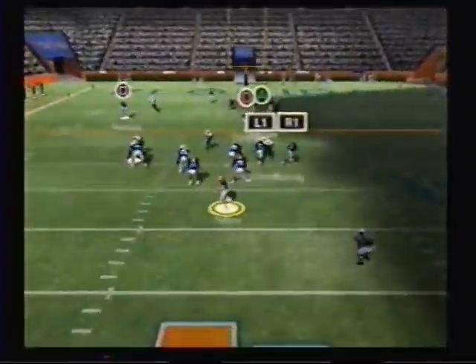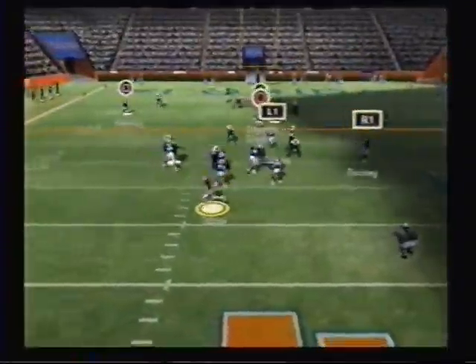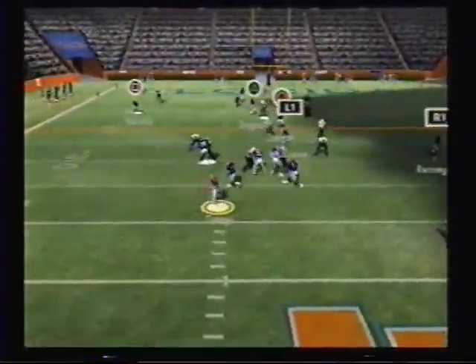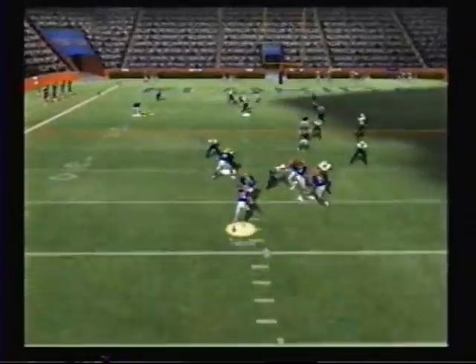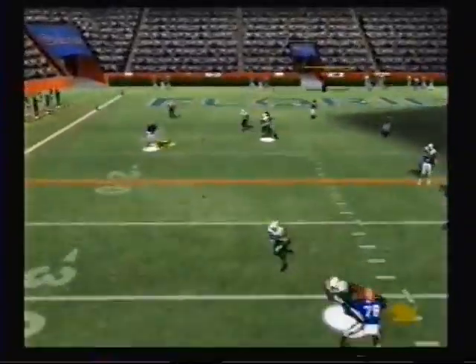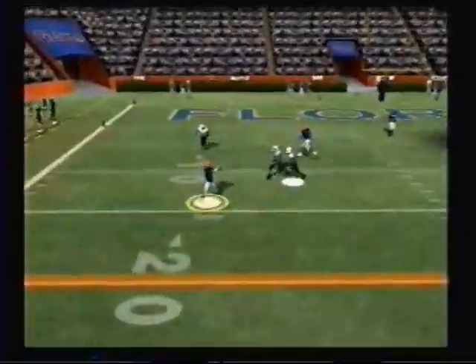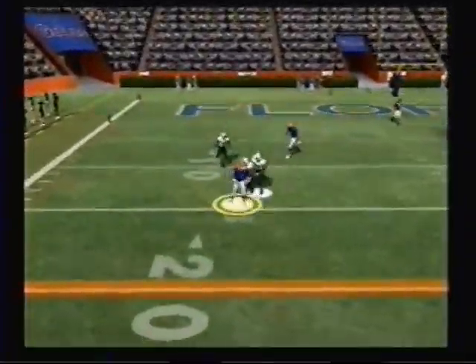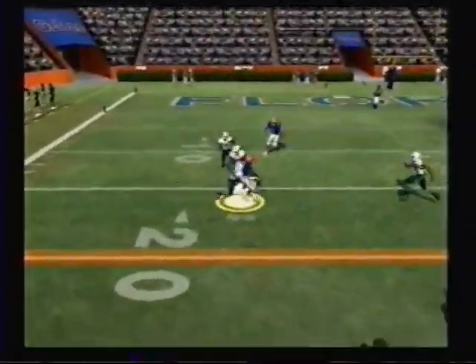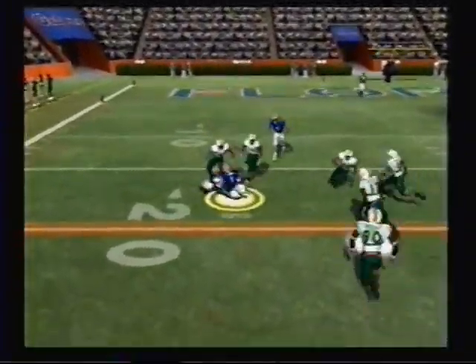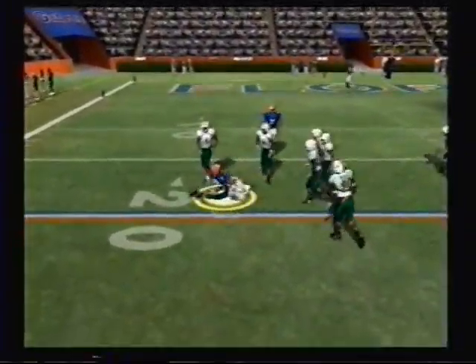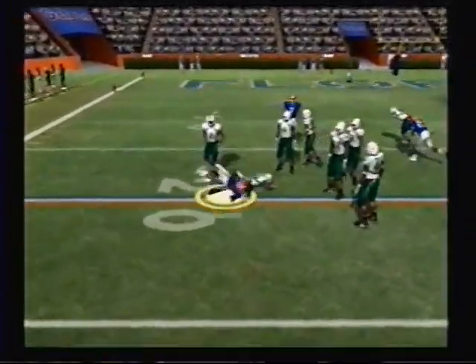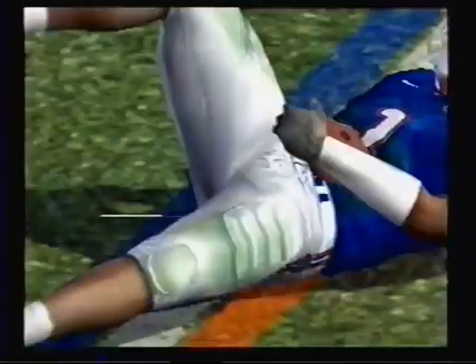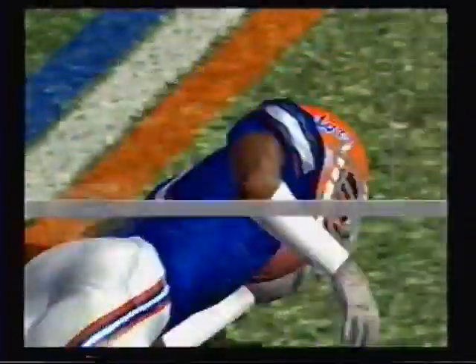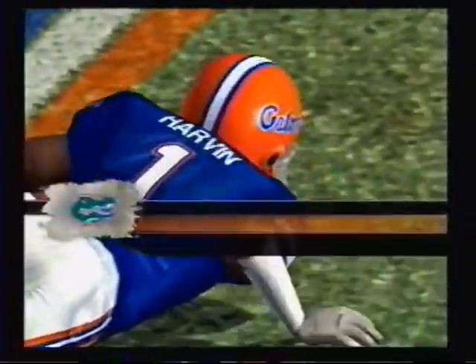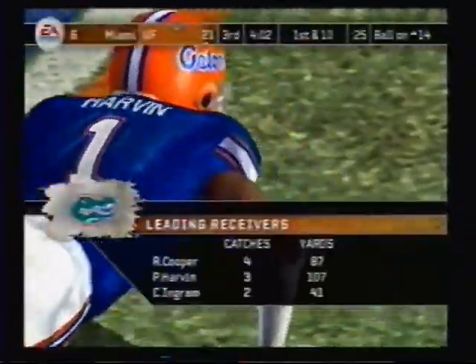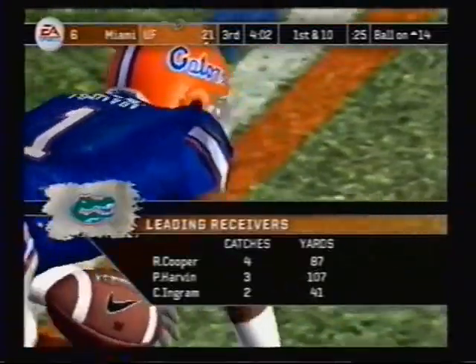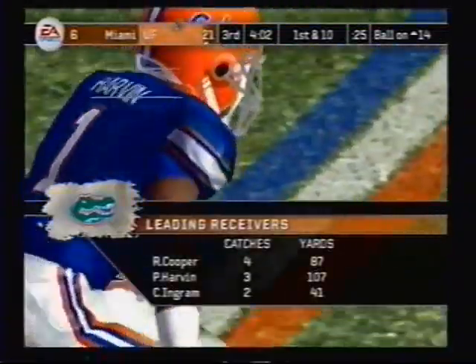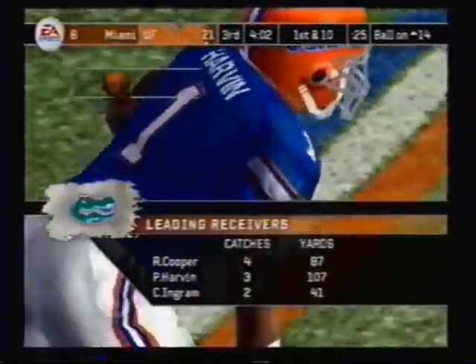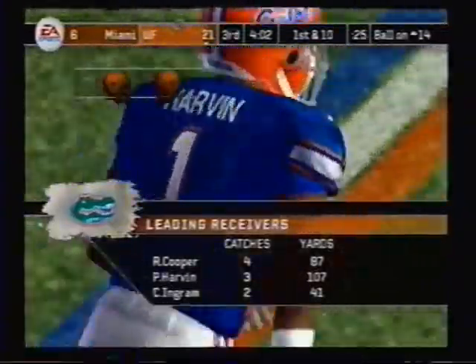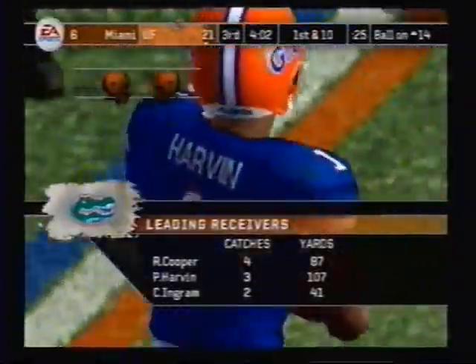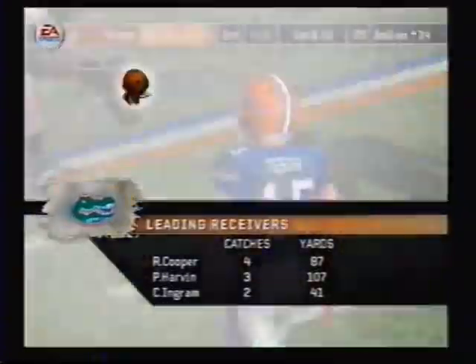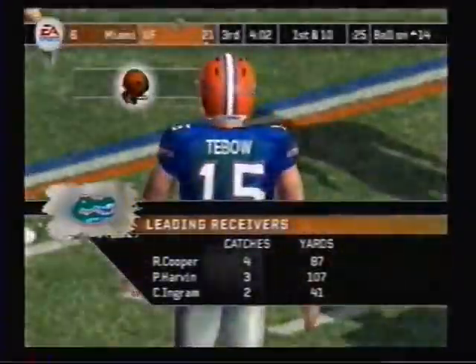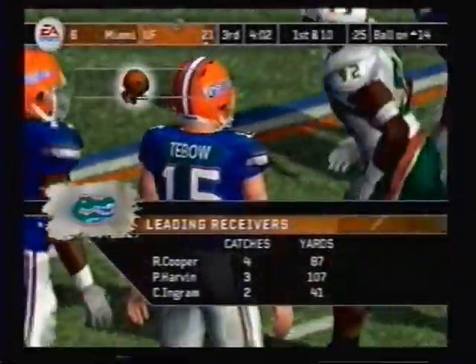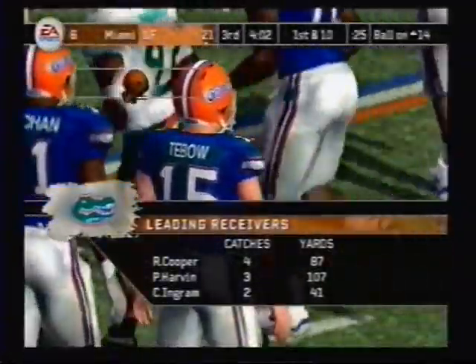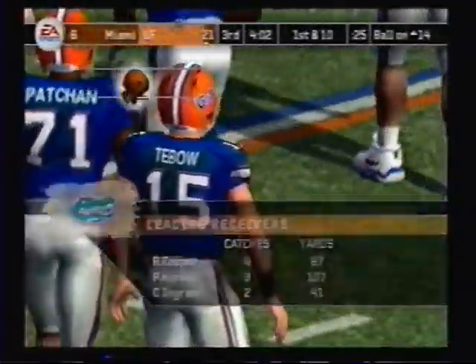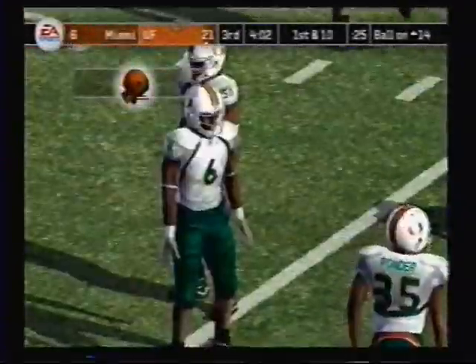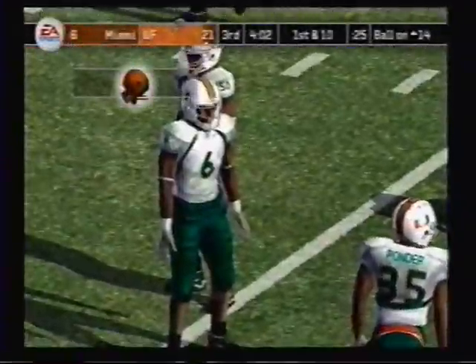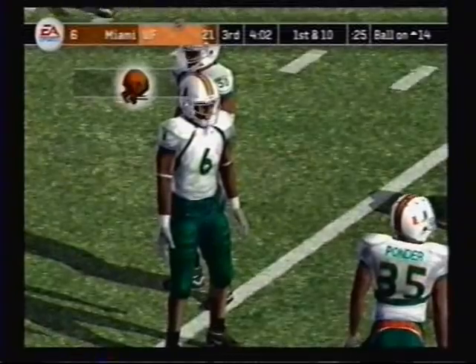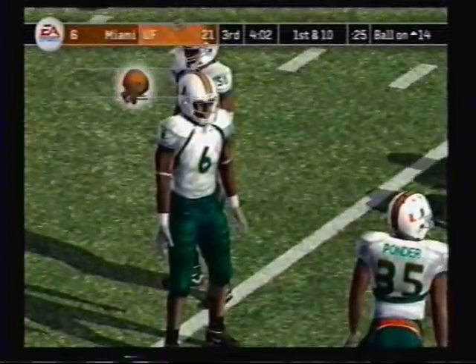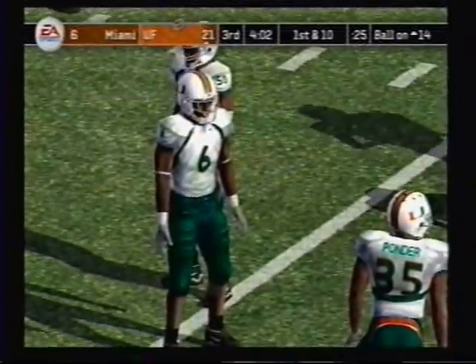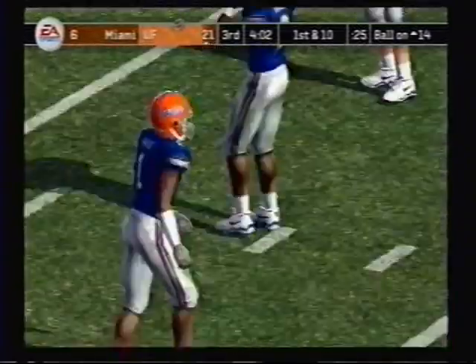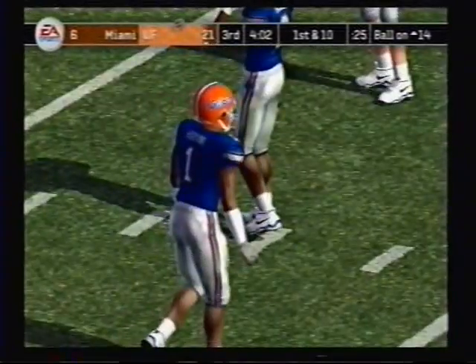Tebow makes a handoff. Tebow with a bullet — he catches another one. Now that's what you have to do on third and long. He went right at him and hit him in the mouth. That's a great conversion to get the first down.